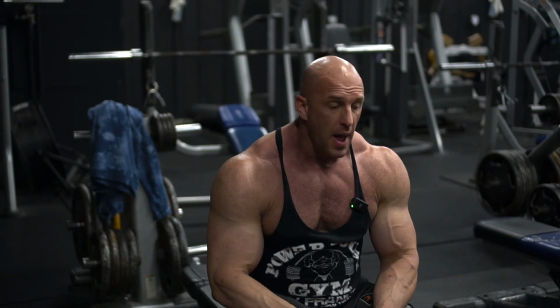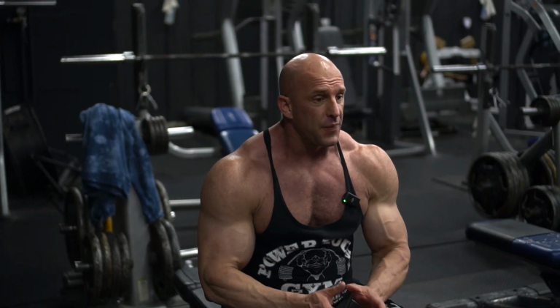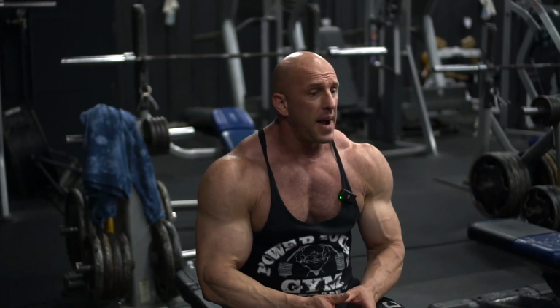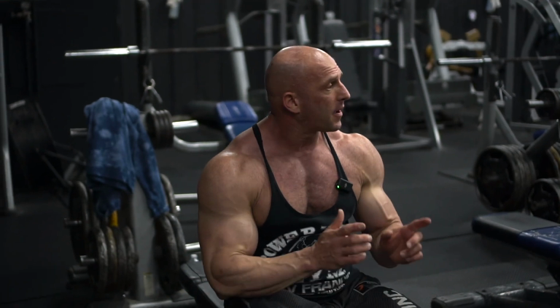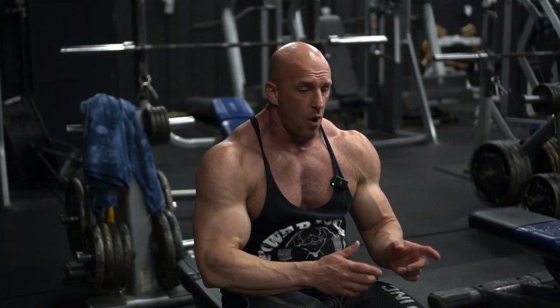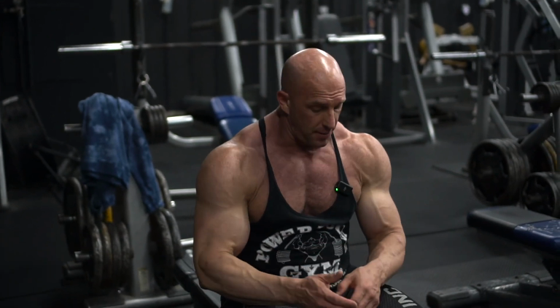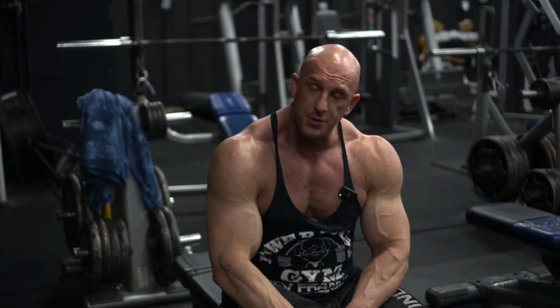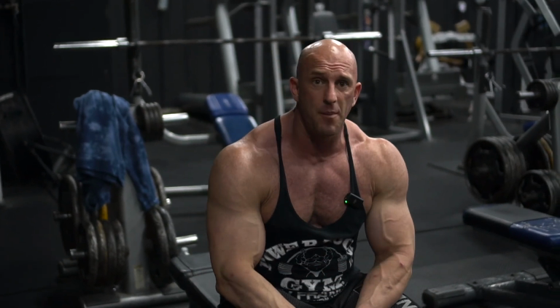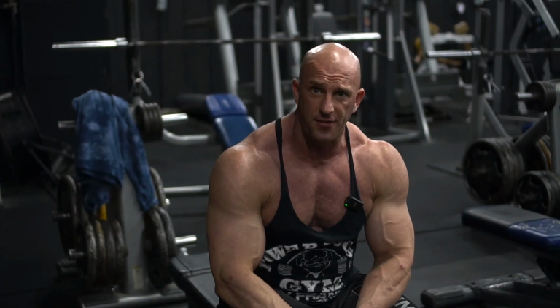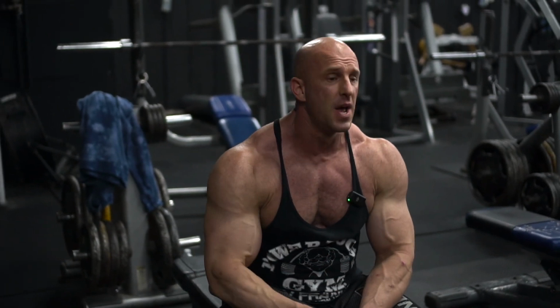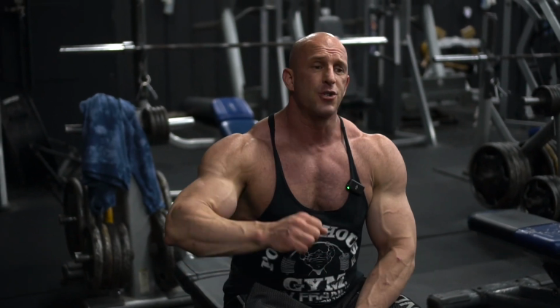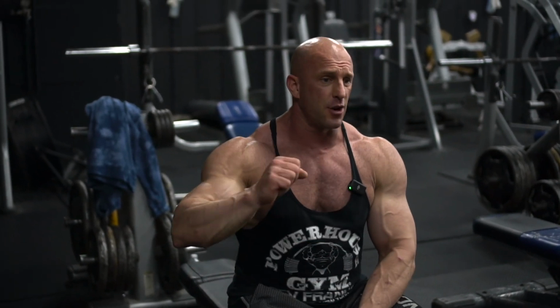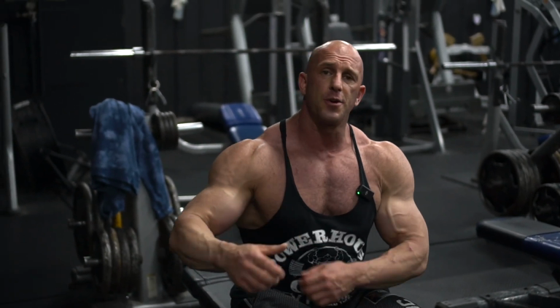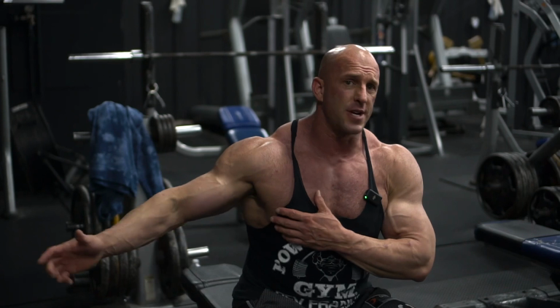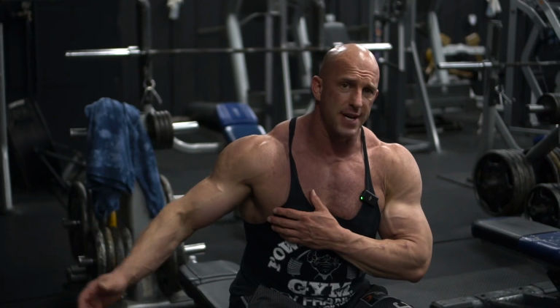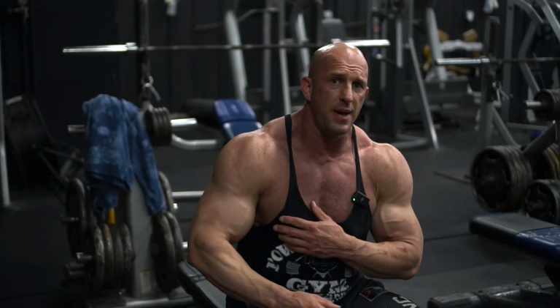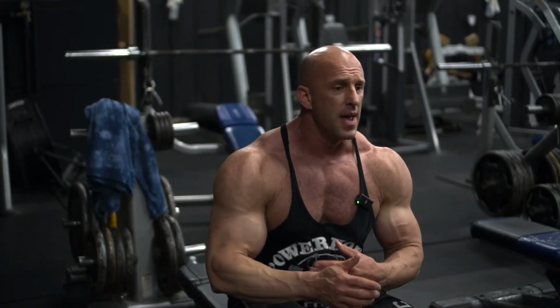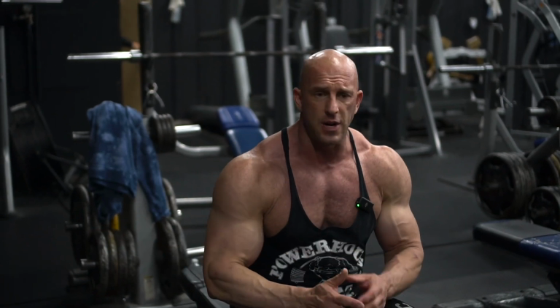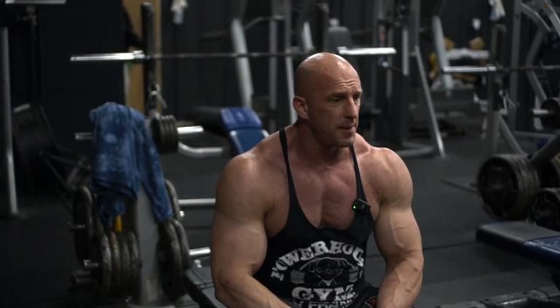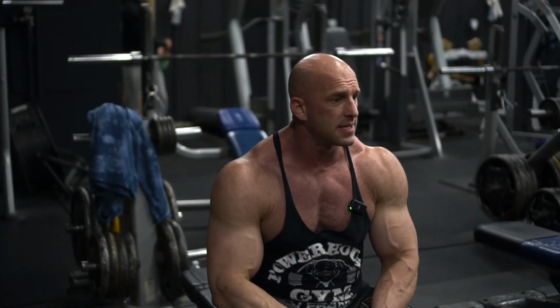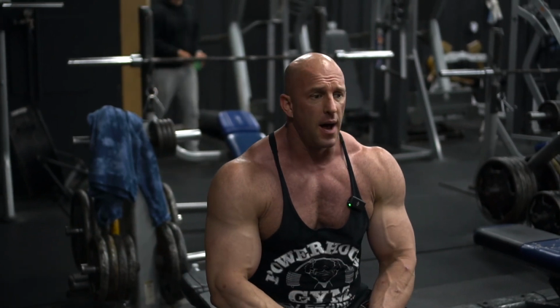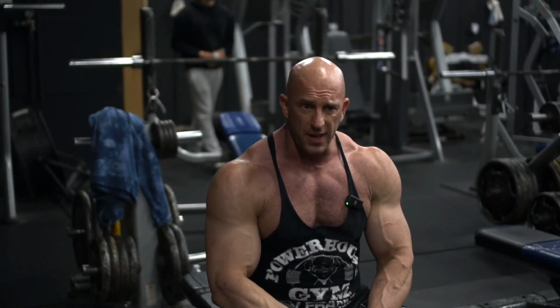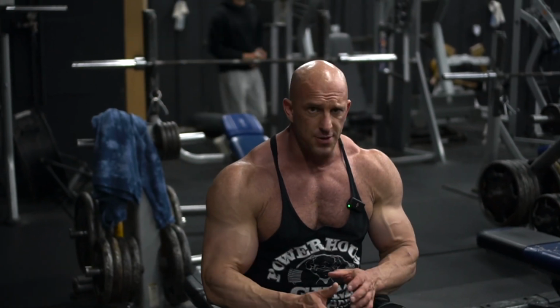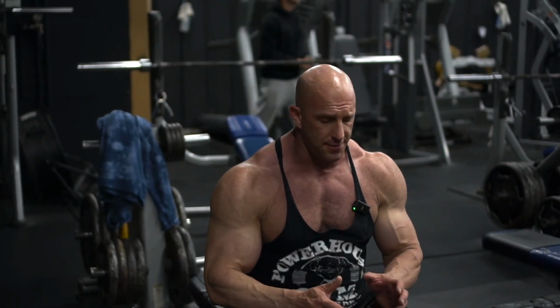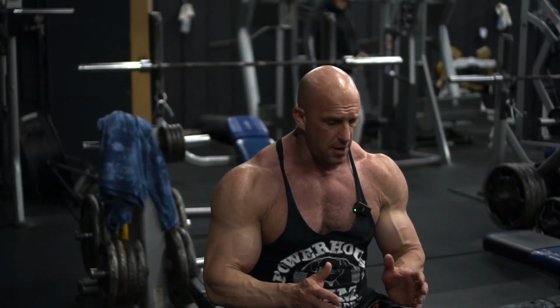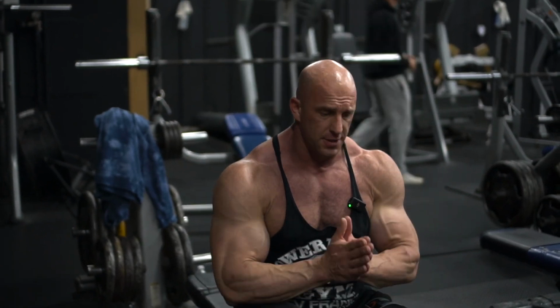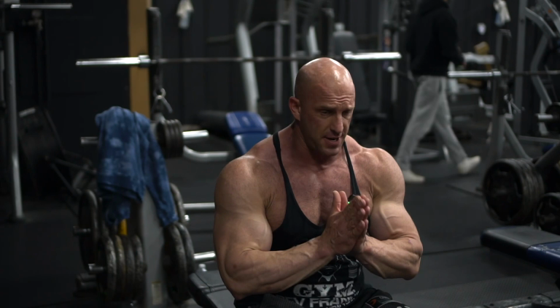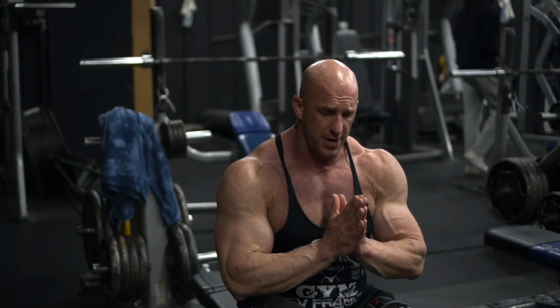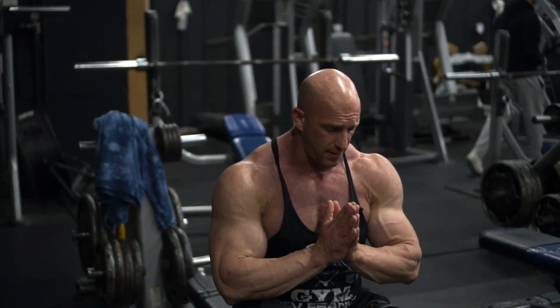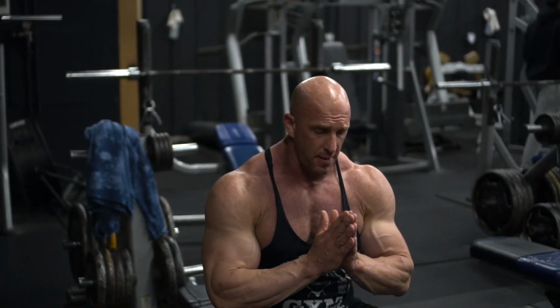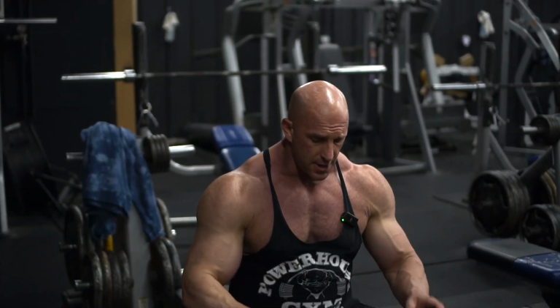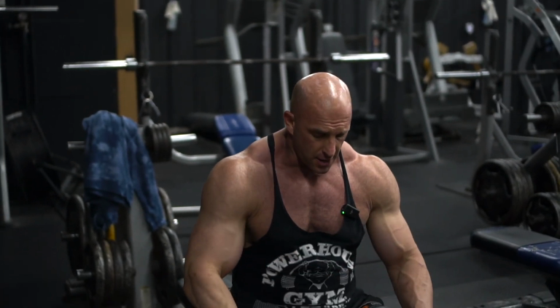So with that in mind, I recommend warming up. Use light dumbbells first. Stretch out your shoulders and stretch out your chest a little bit in between your warm-up sets. Get your rotator cuffs good to go so you don't tear a rotator cuff or labrum, and you're good to go.